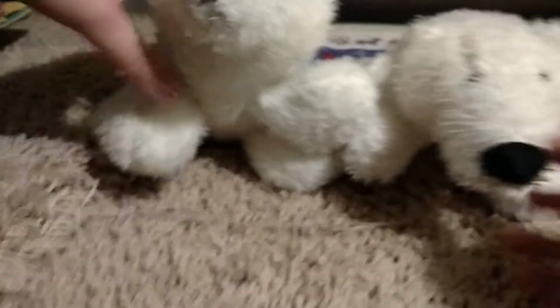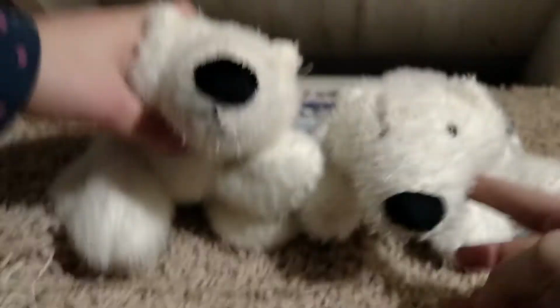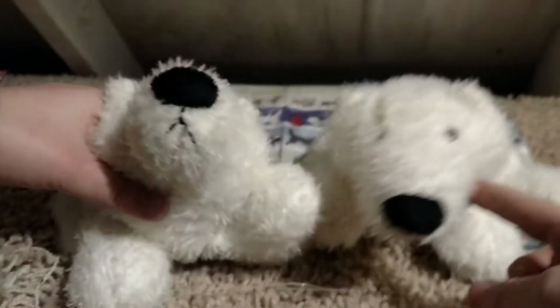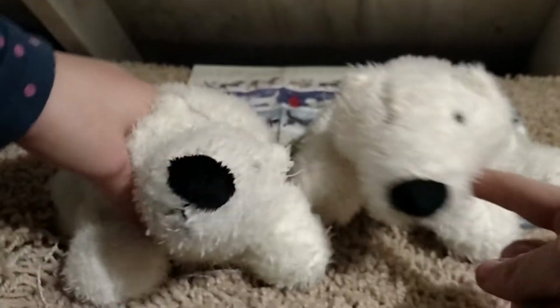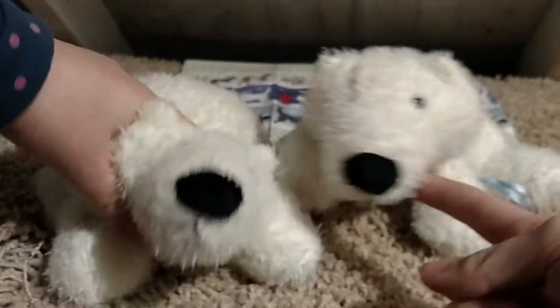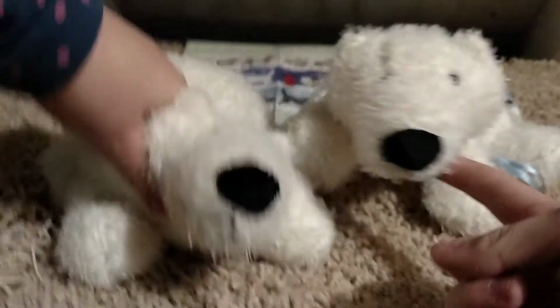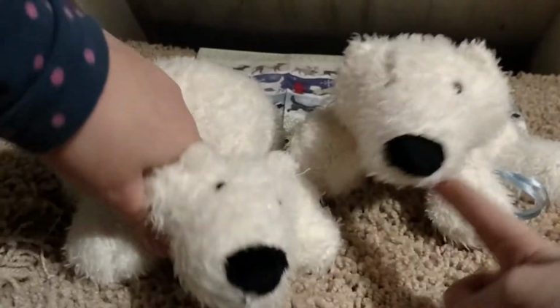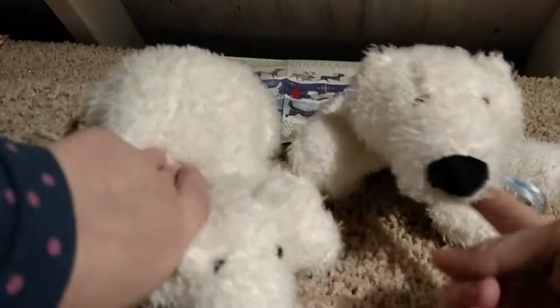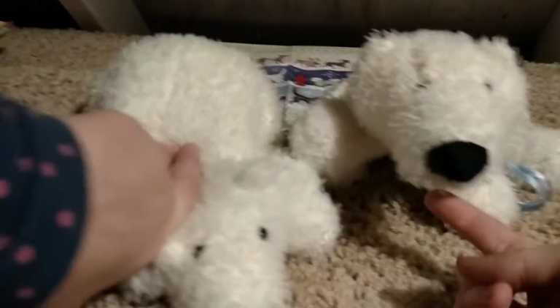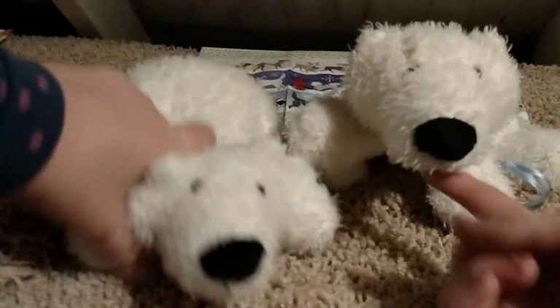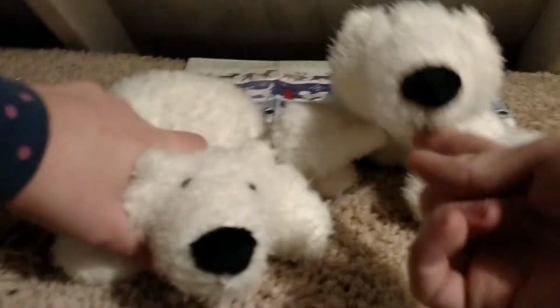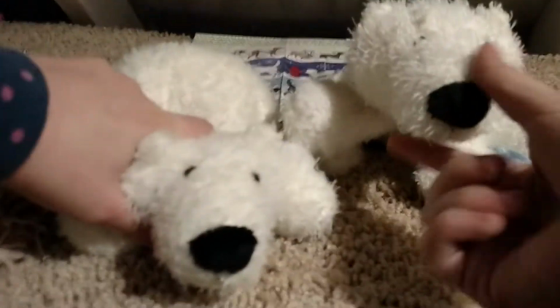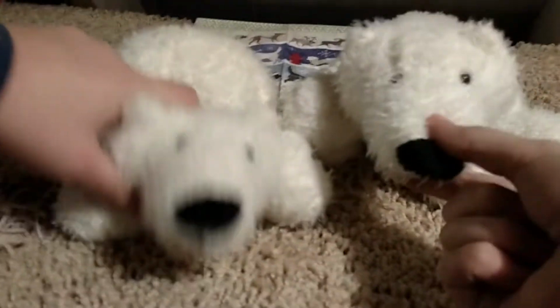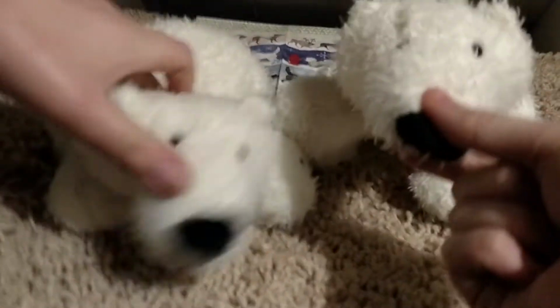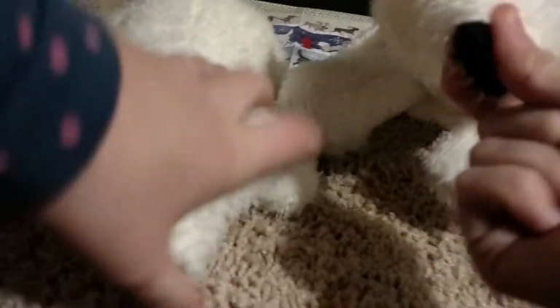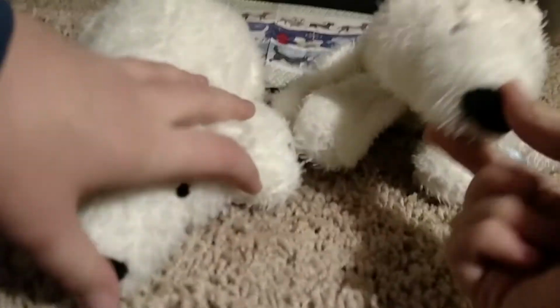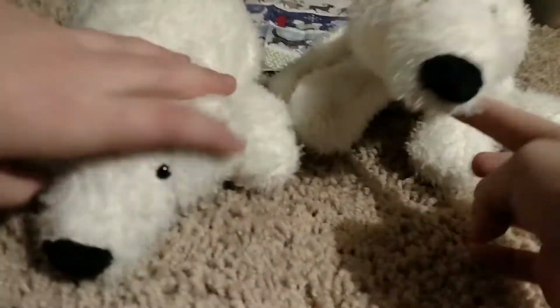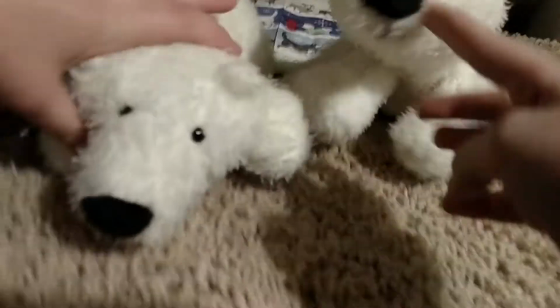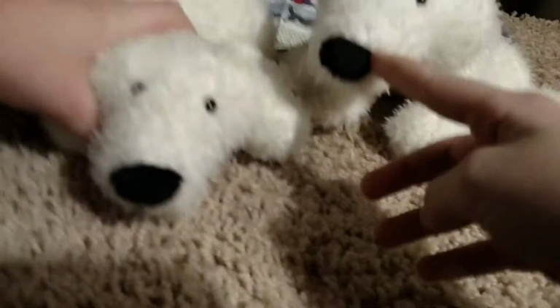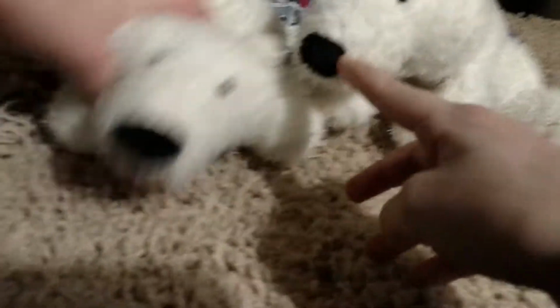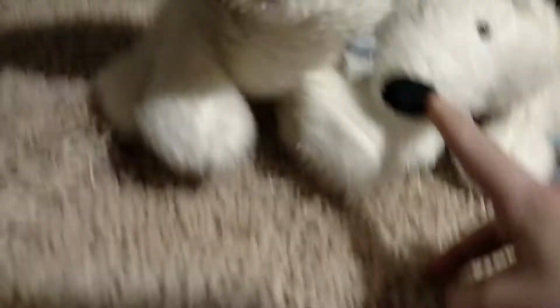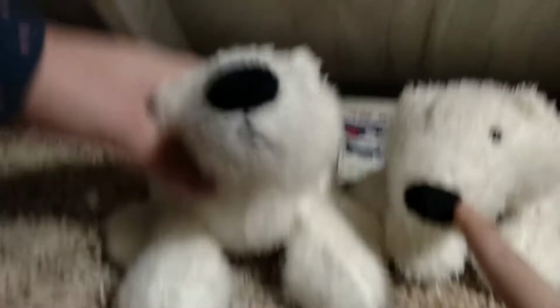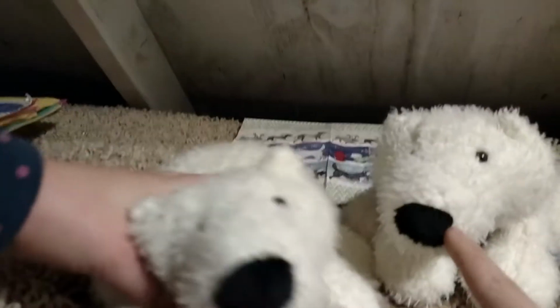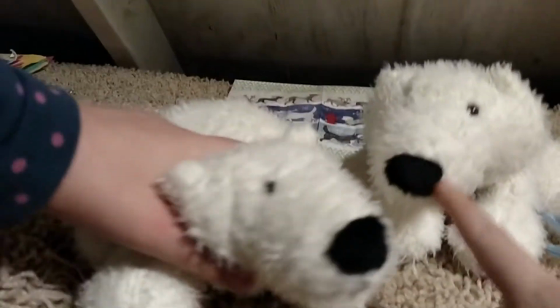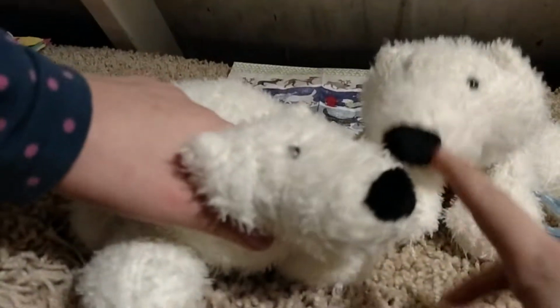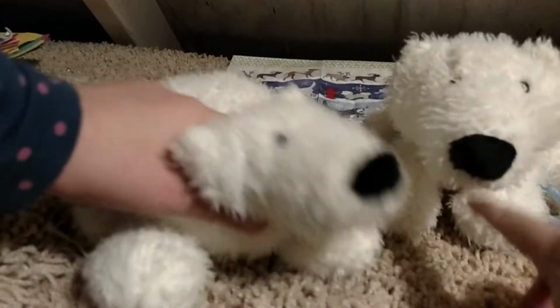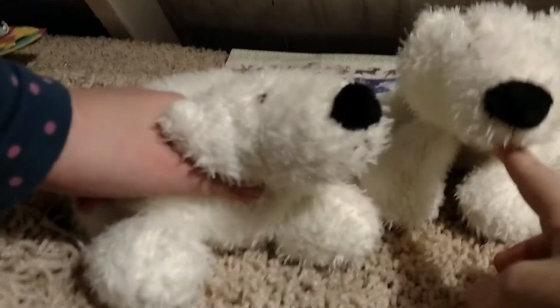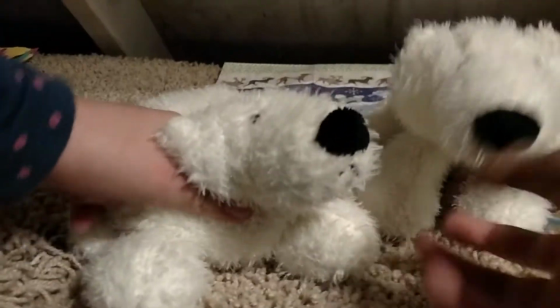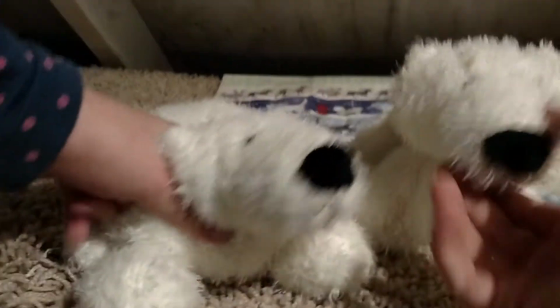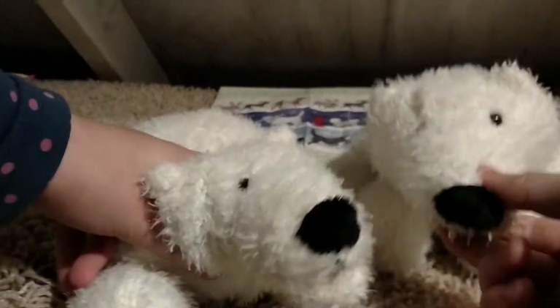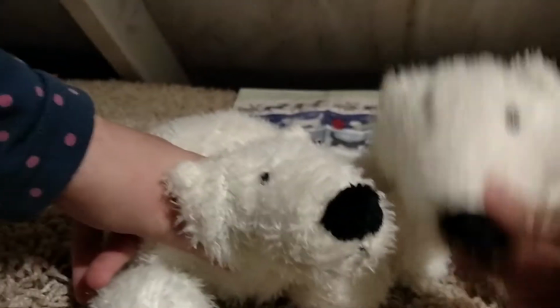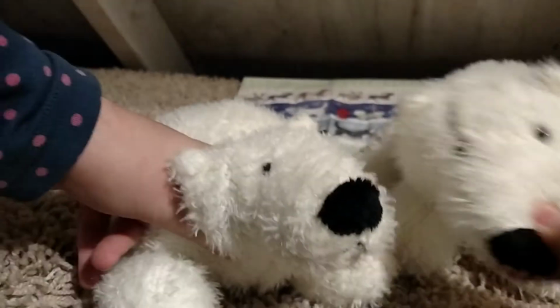Hey guys, it's Webkin Talk 352, and we're here with another video. Today we're here with Coca and Cola, the two polar bears.